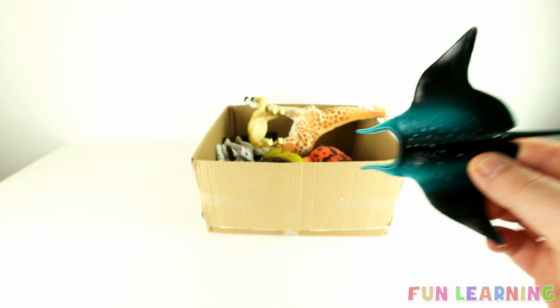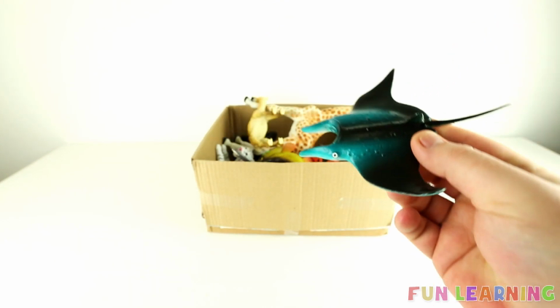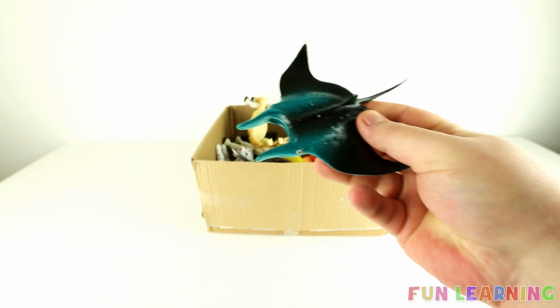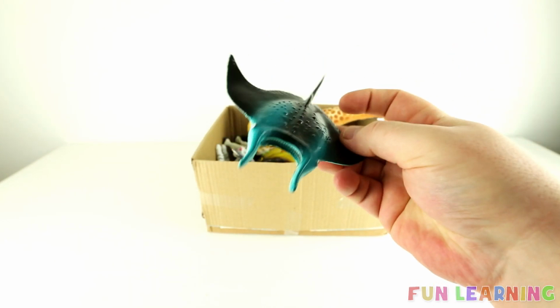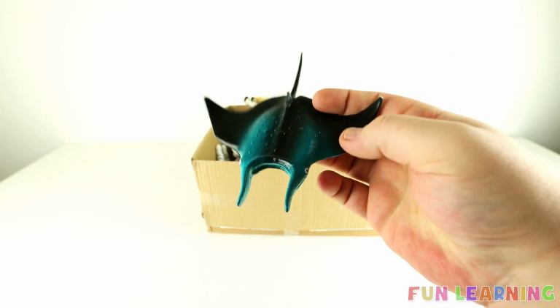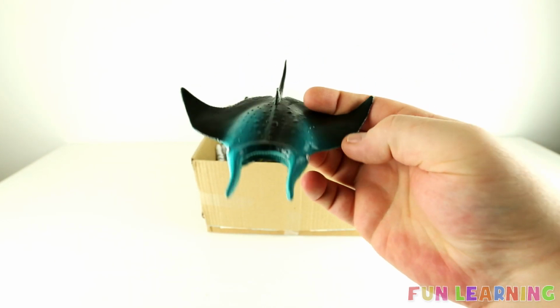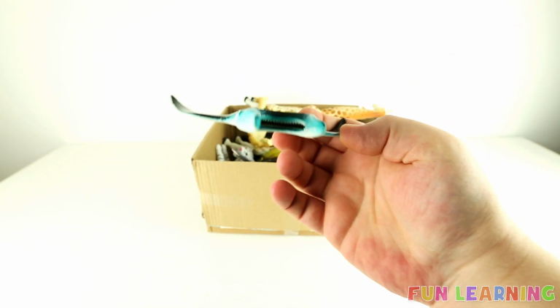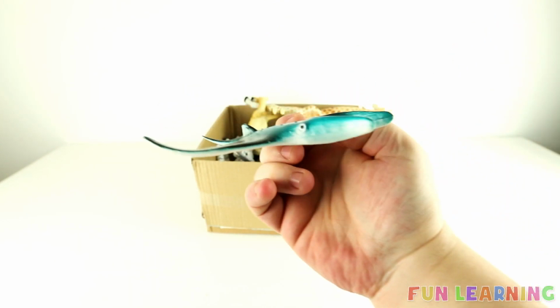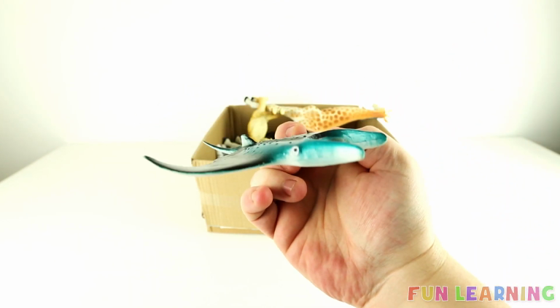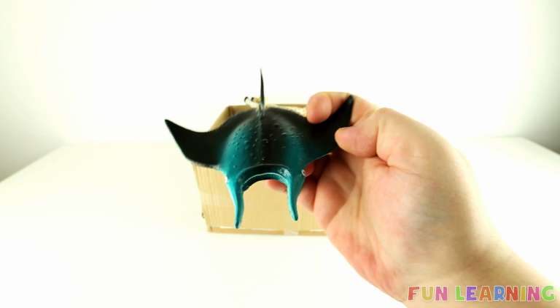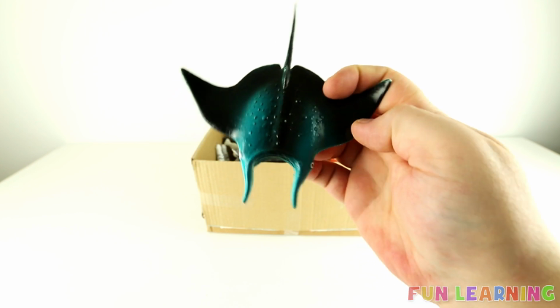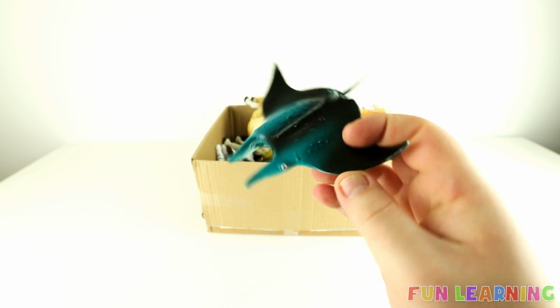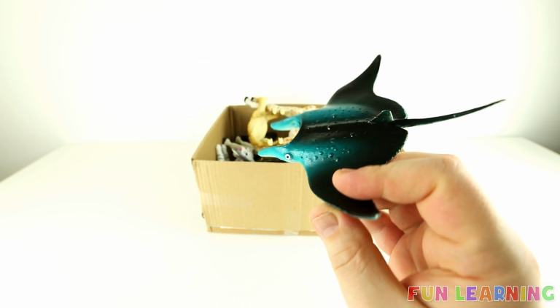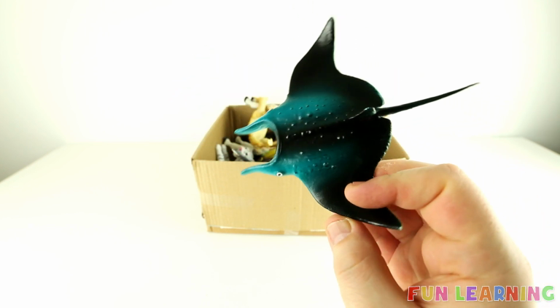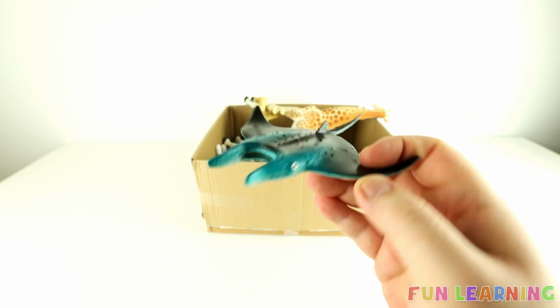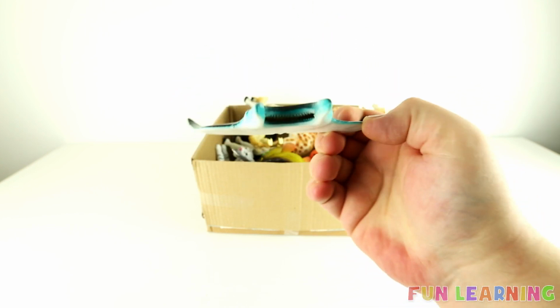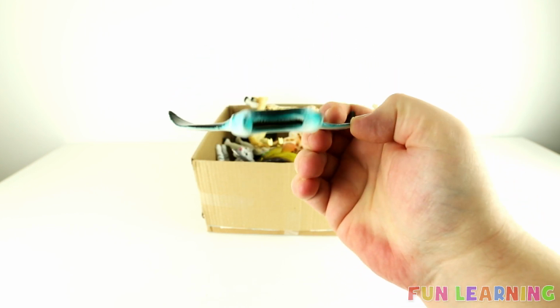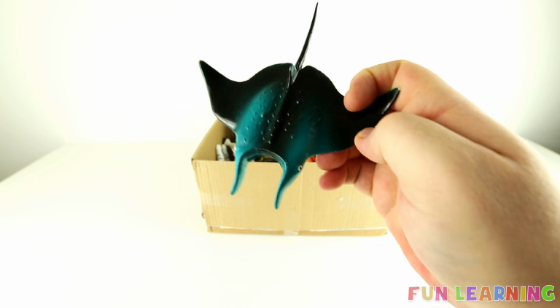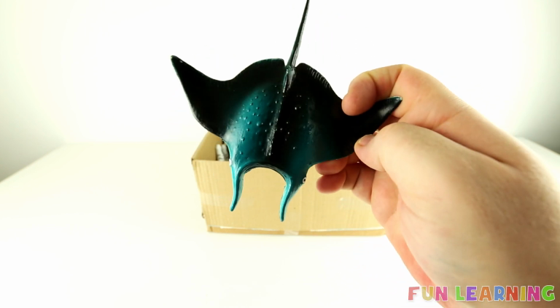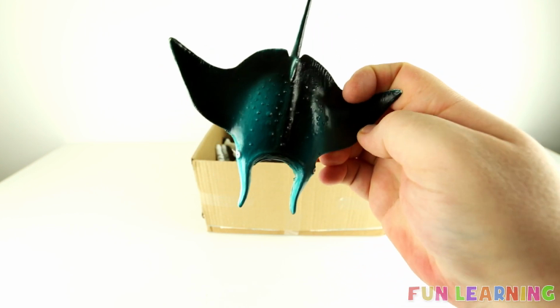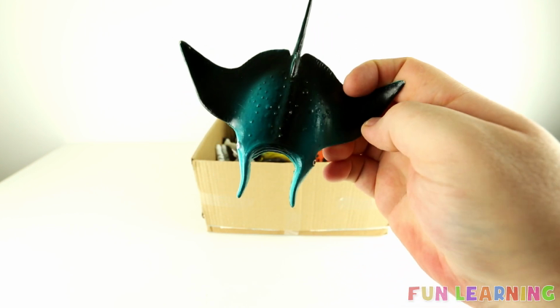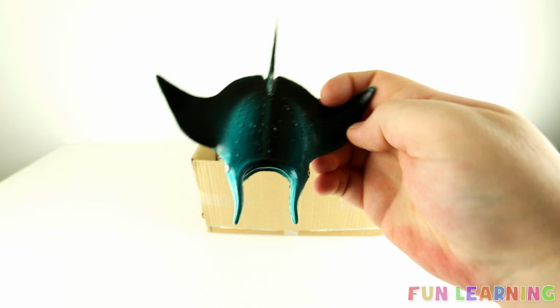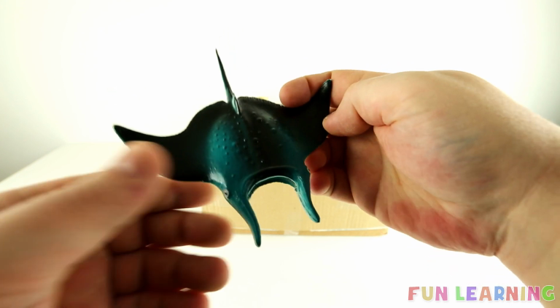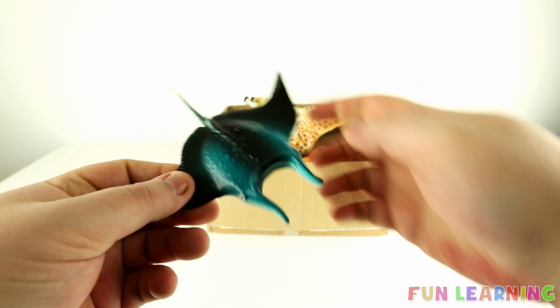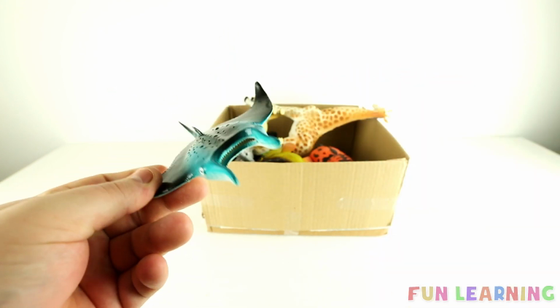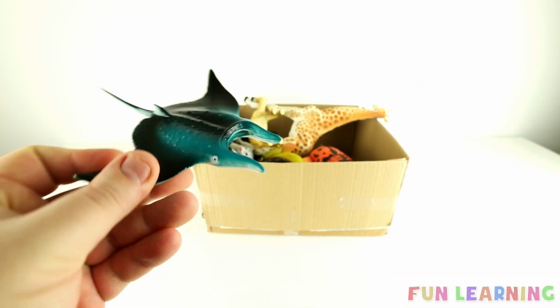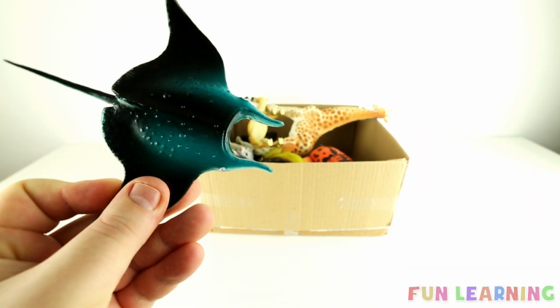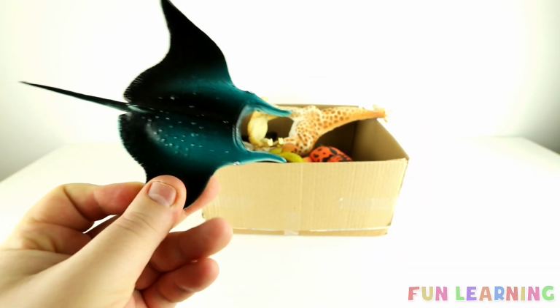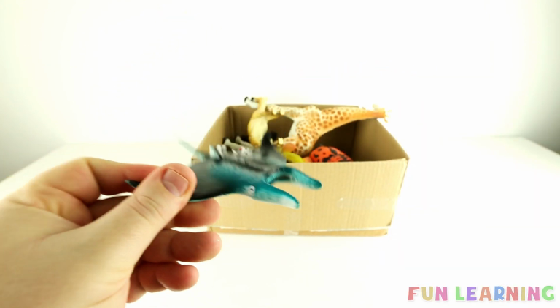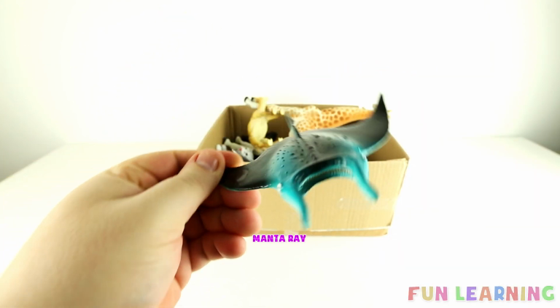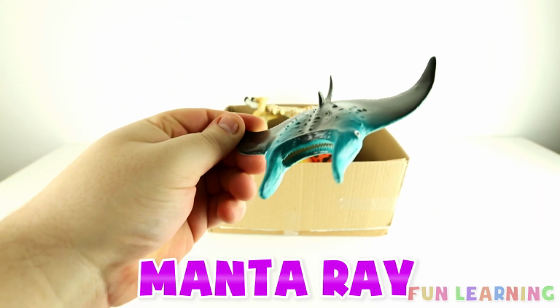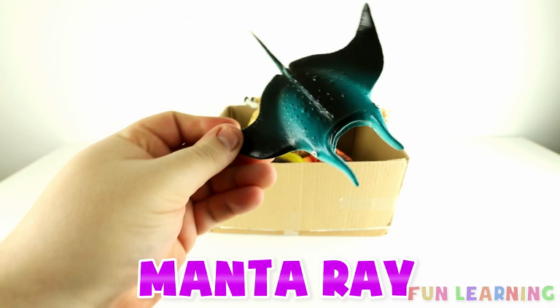It's a sea animal. Can you name it? It's flat and a little bit blue. A manta ray.